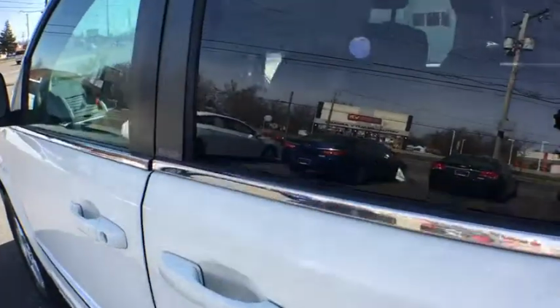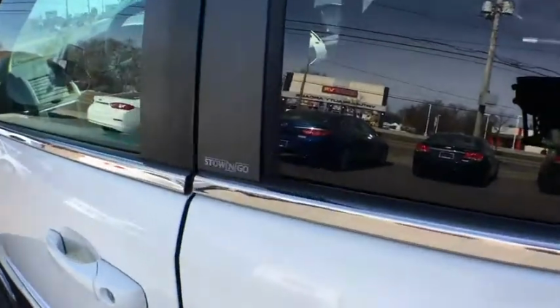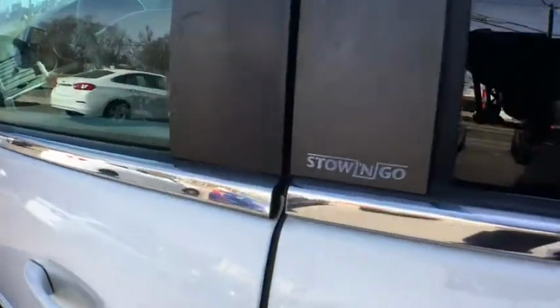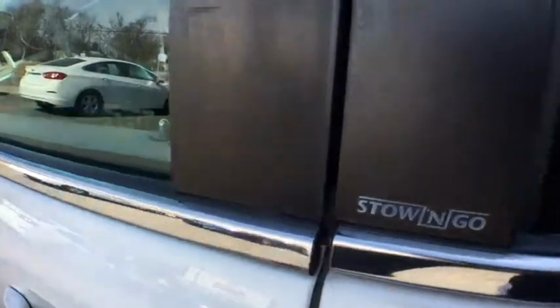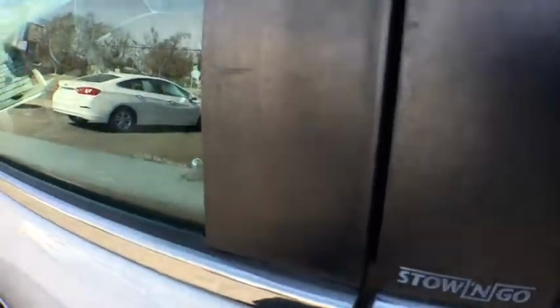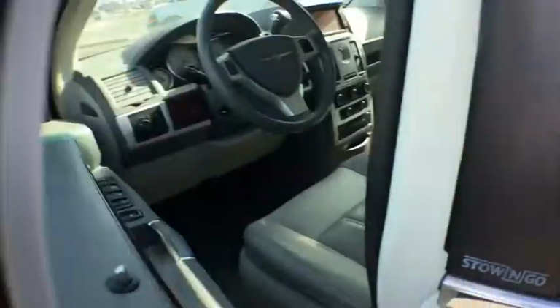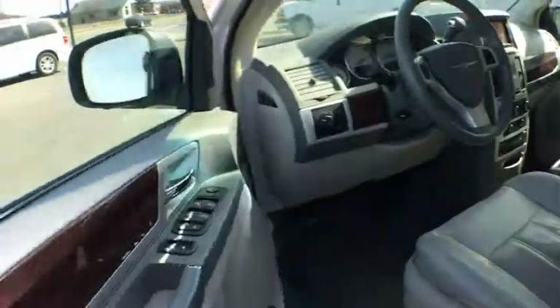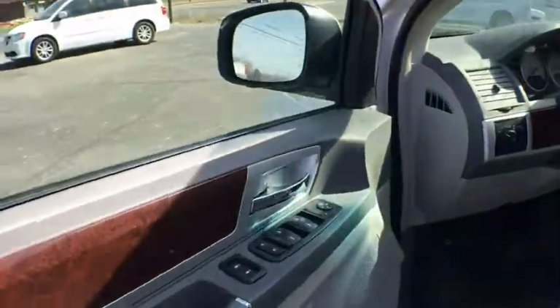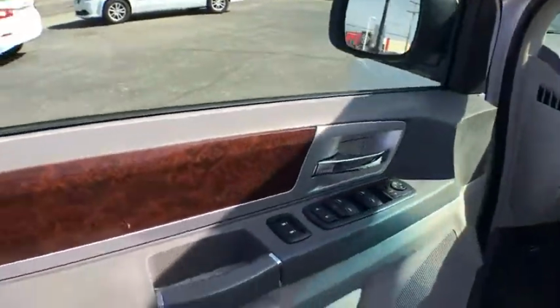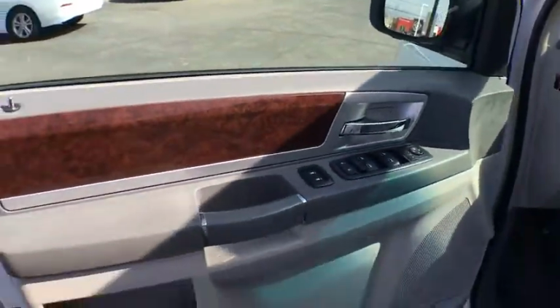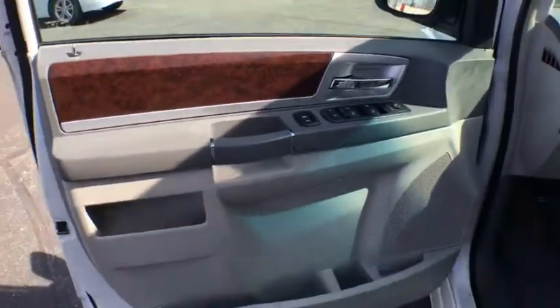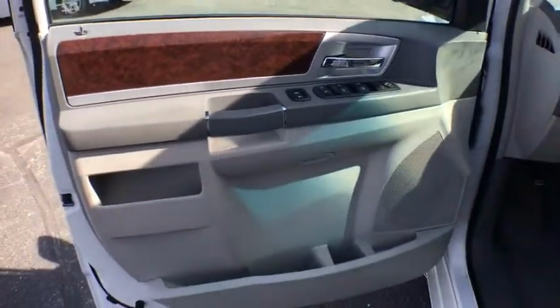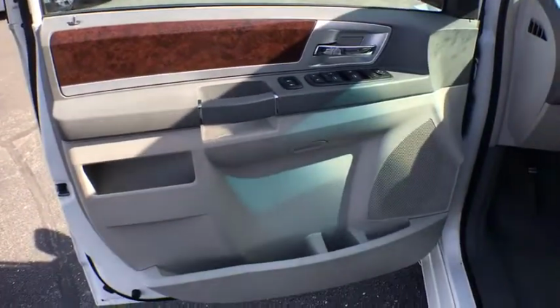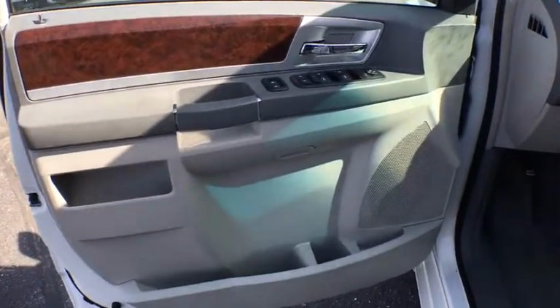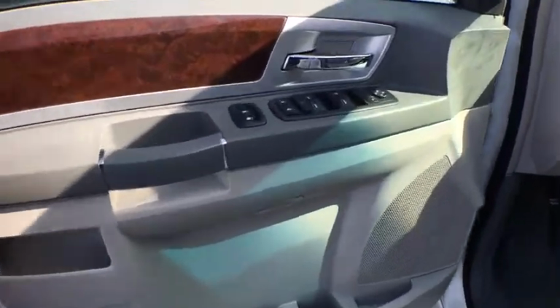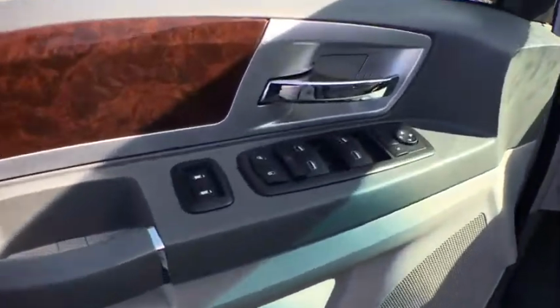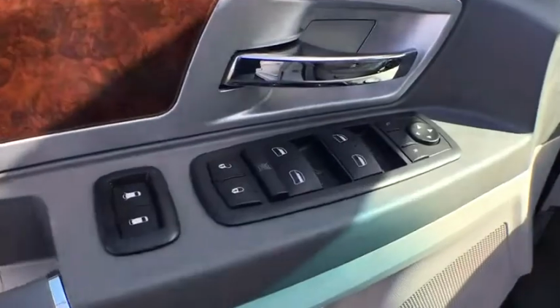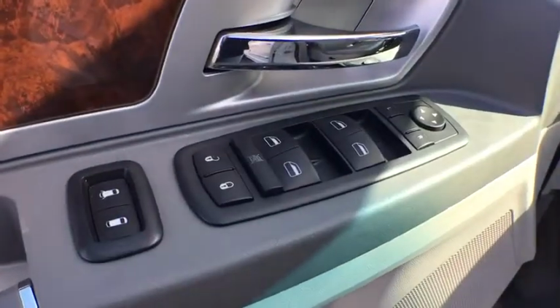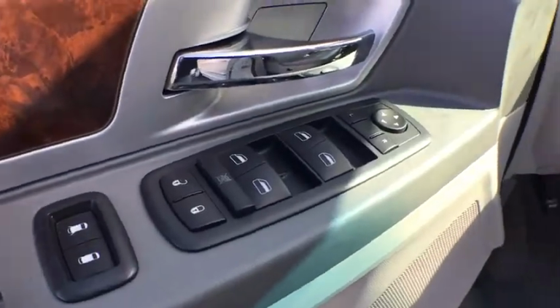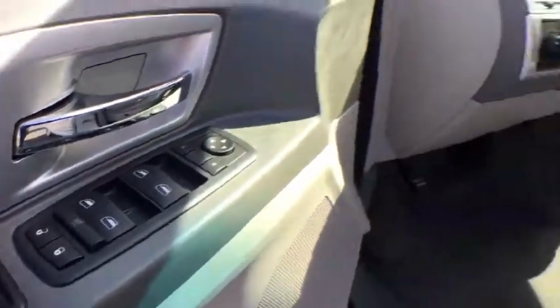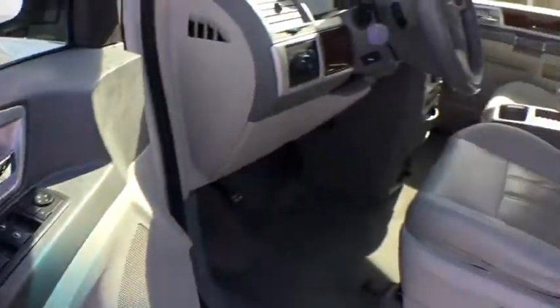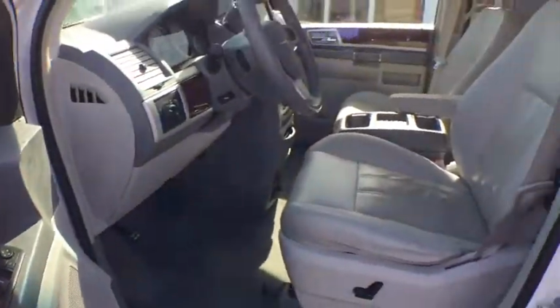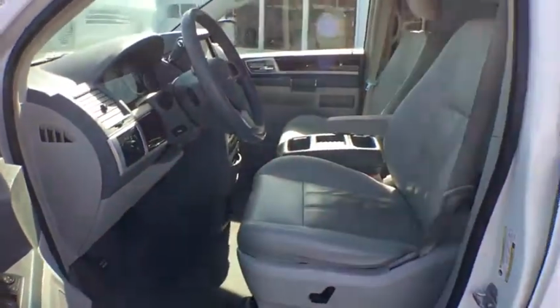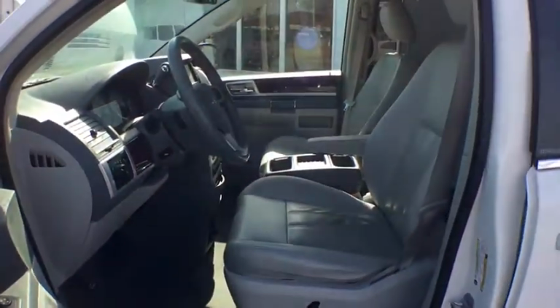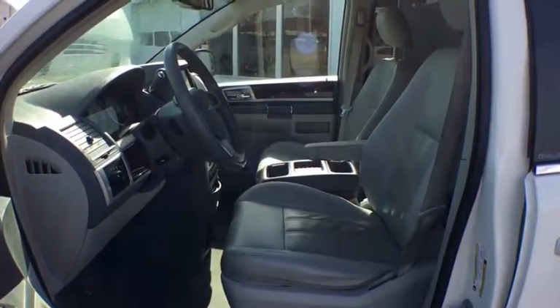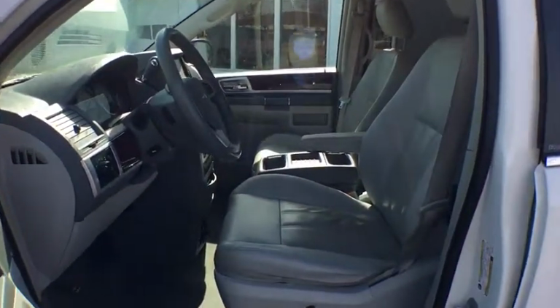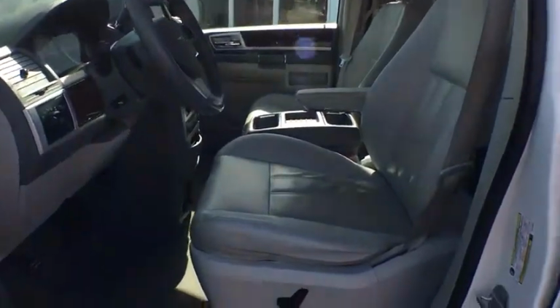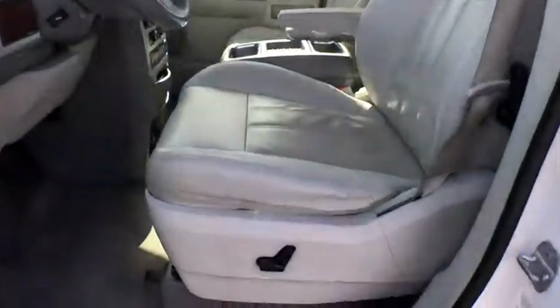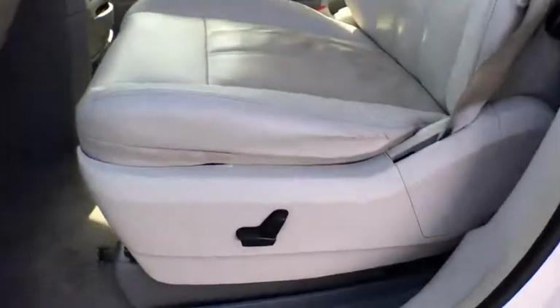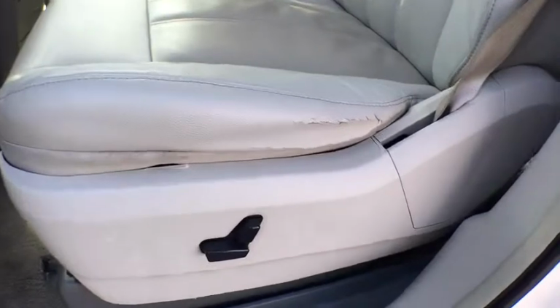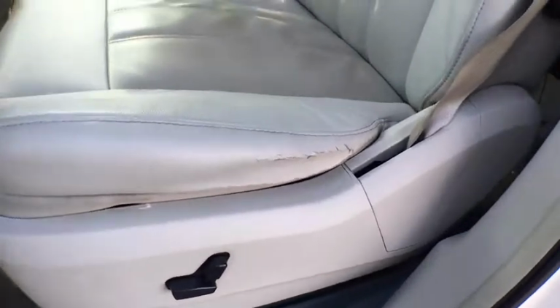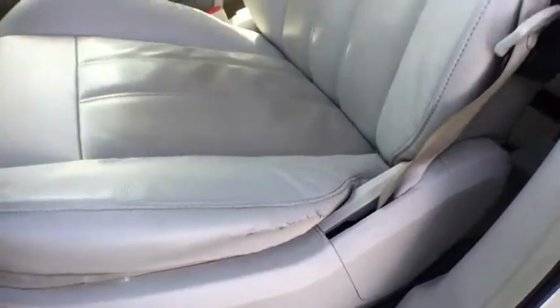Here are some of this vehicle's great options: traction control, dual airbags, power steering, alloy wheels, four-wheel disc brakes, universal garage door opener, rear window defroster, fog lights, compass.